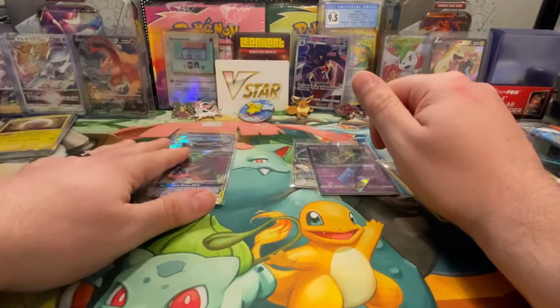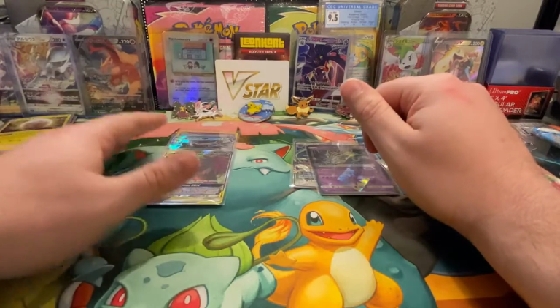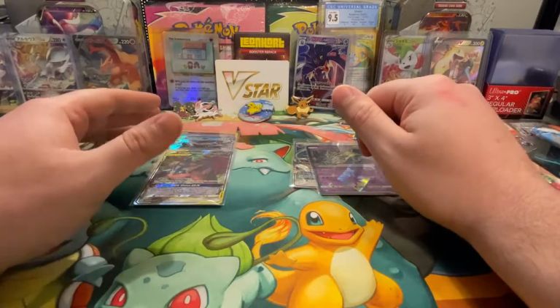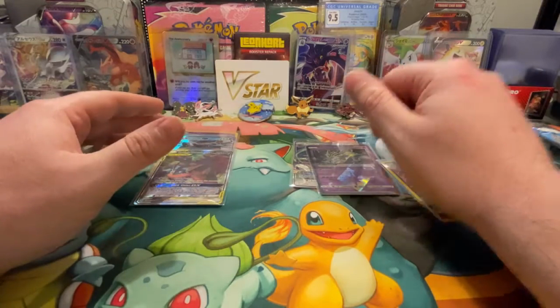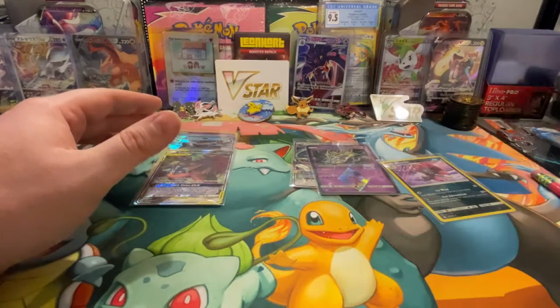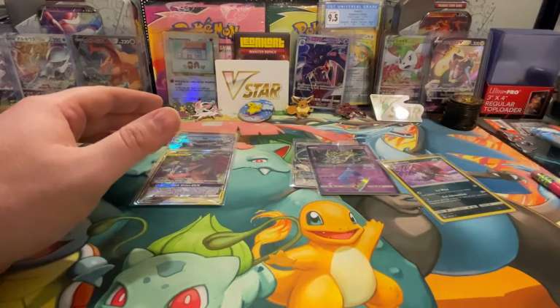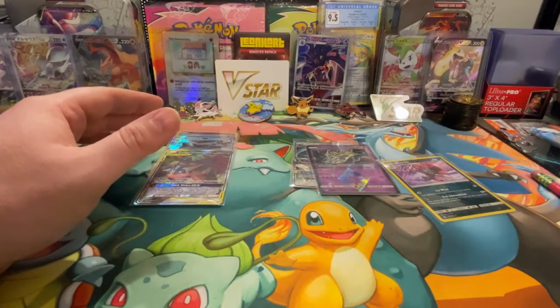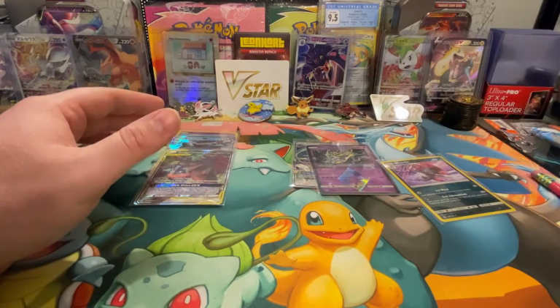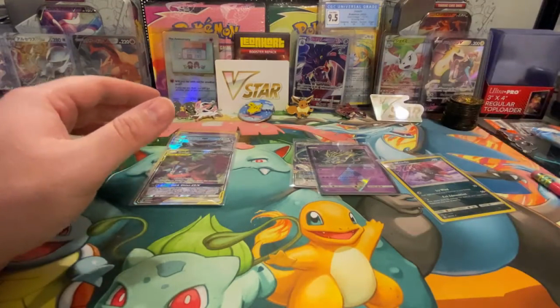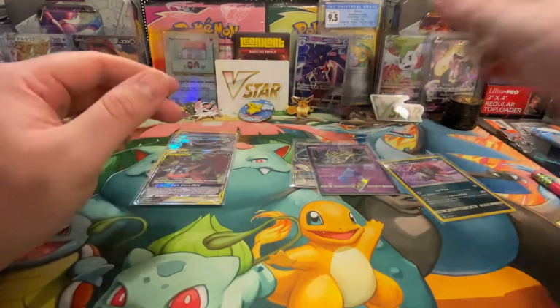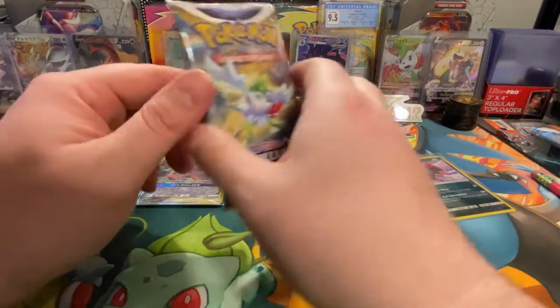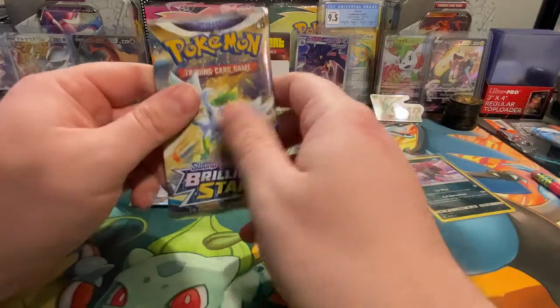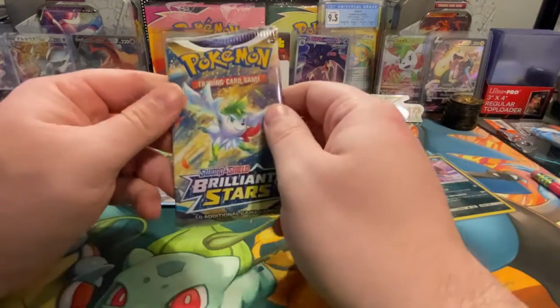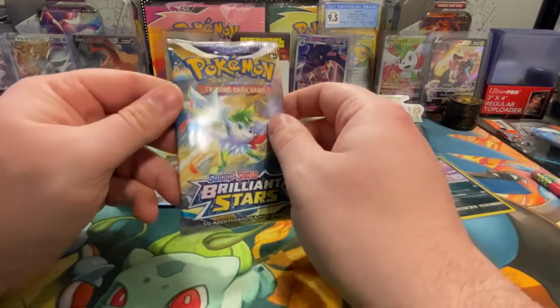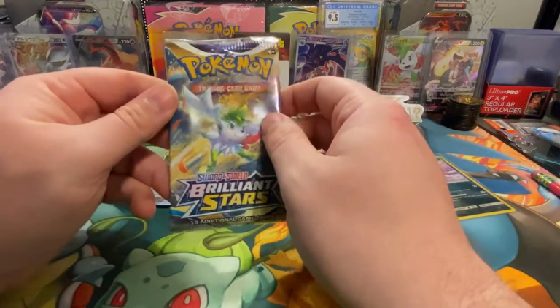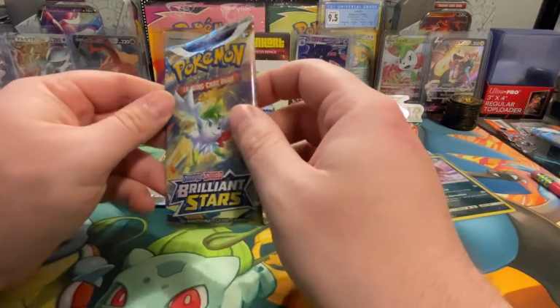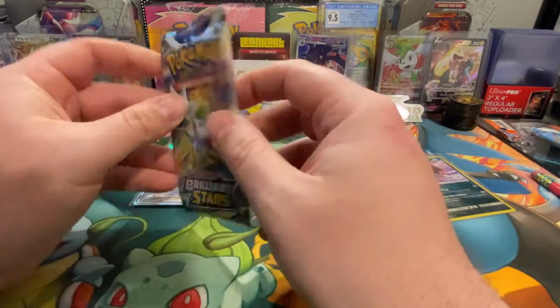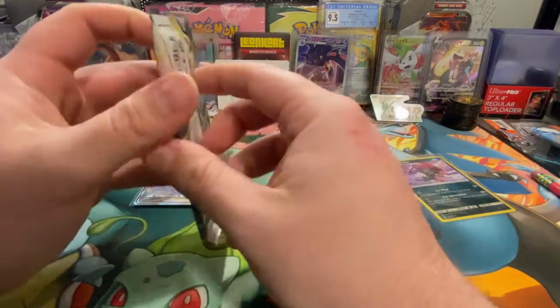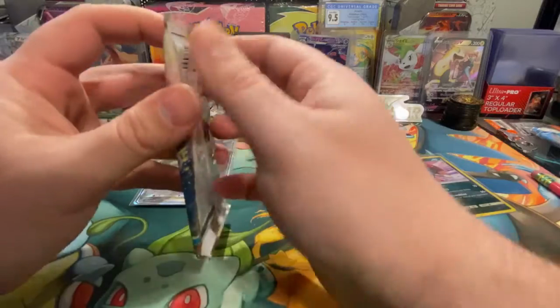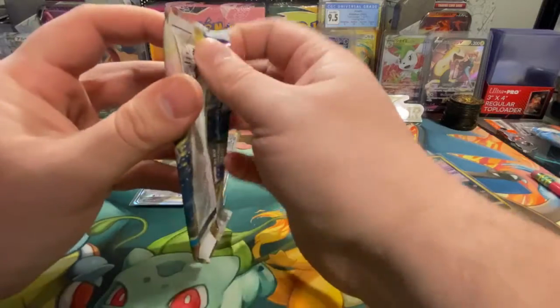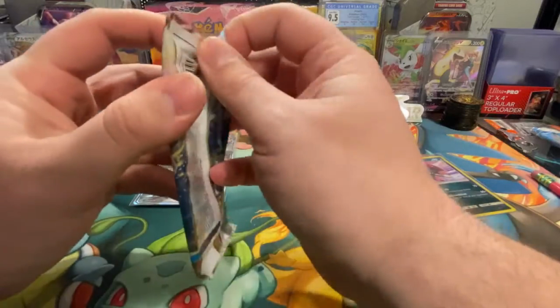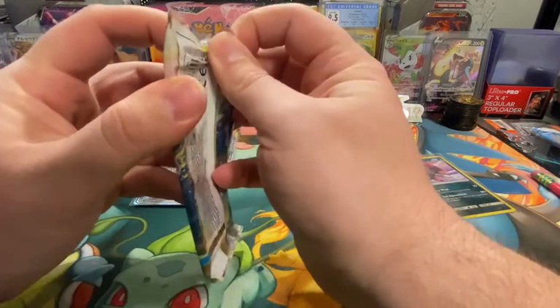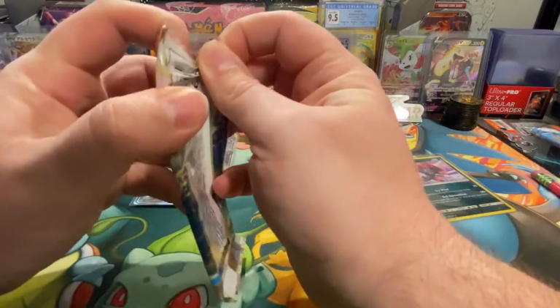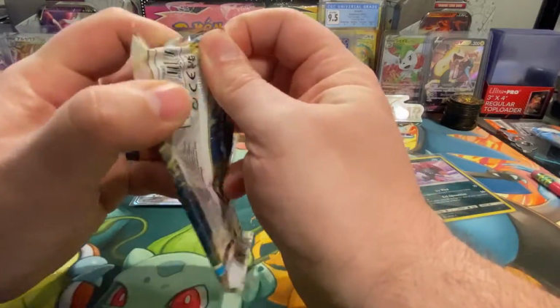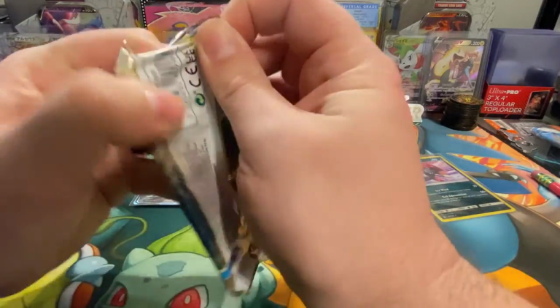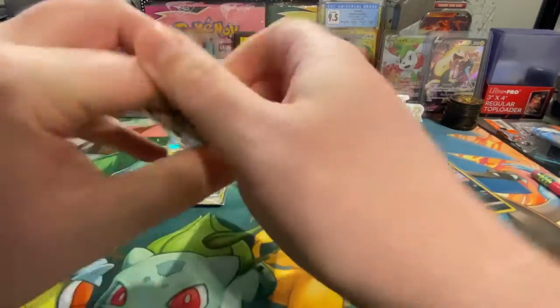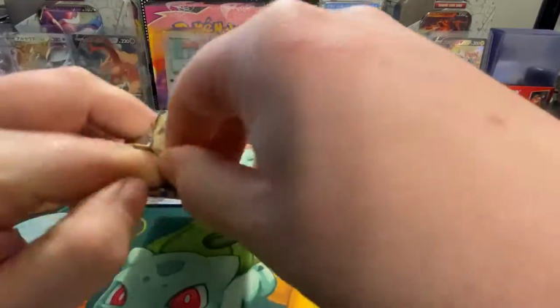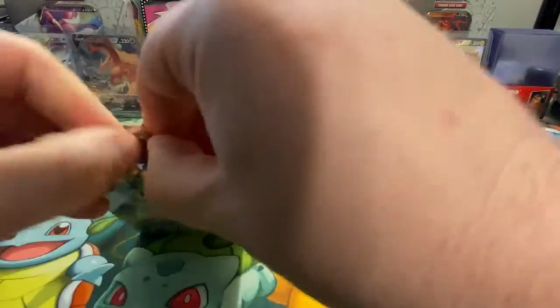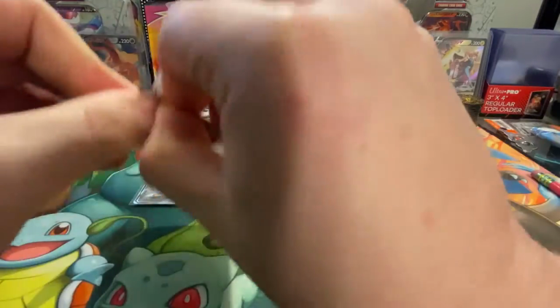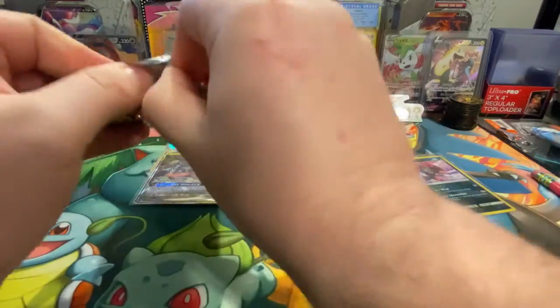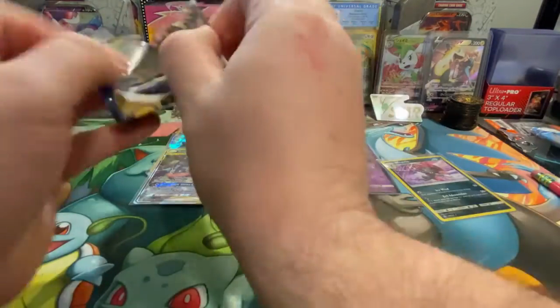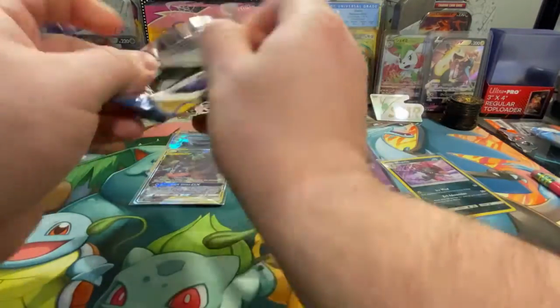So one holo each set, and then a GX and a tag team GX — I'm going to have to say that Unbroken Bonds is the winner! Oh, we have a bonus pack — let's get a bonus pack just because I can't help myself.